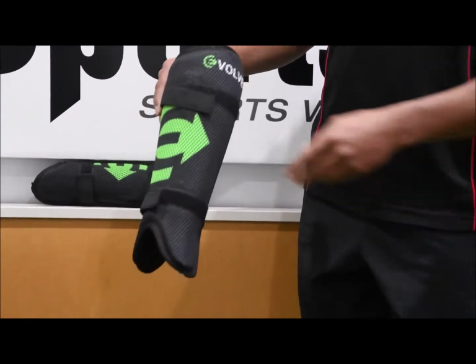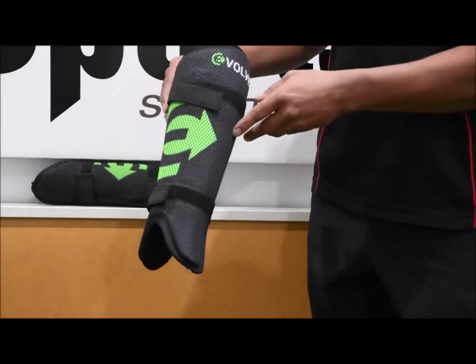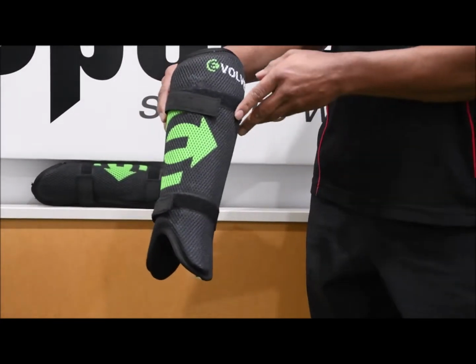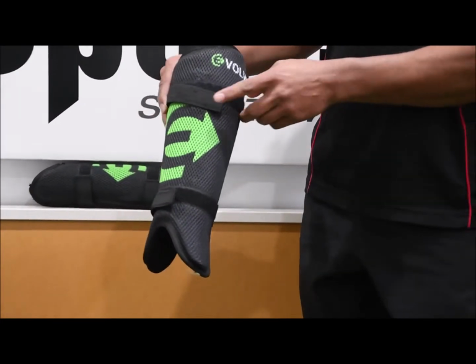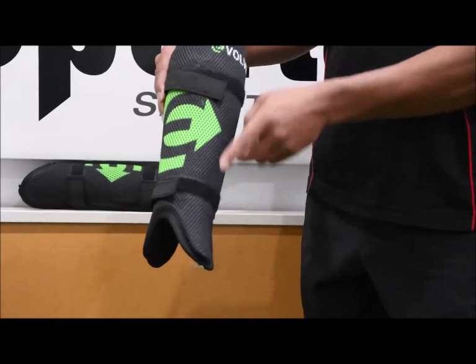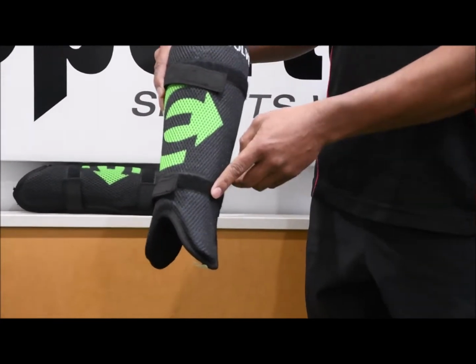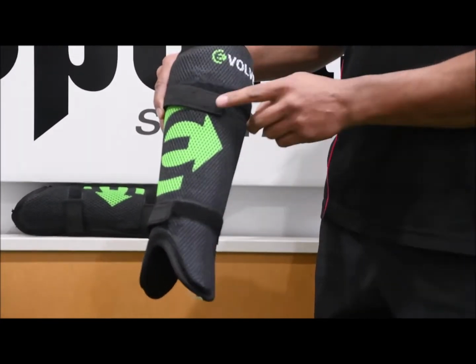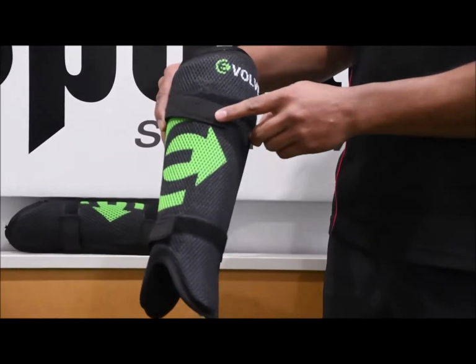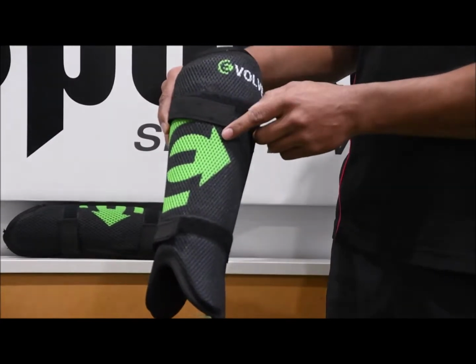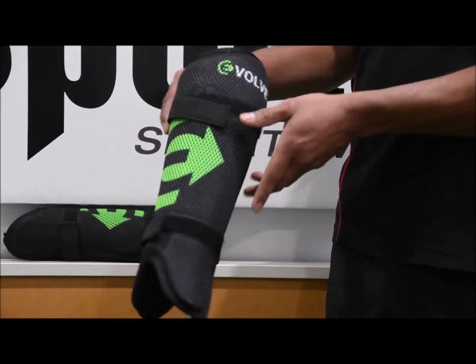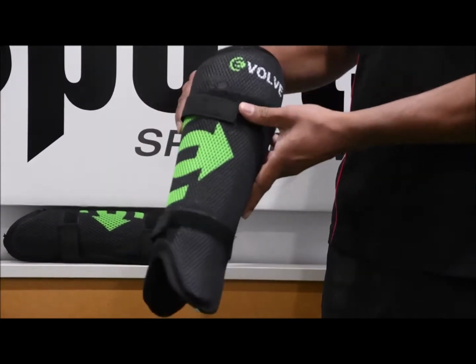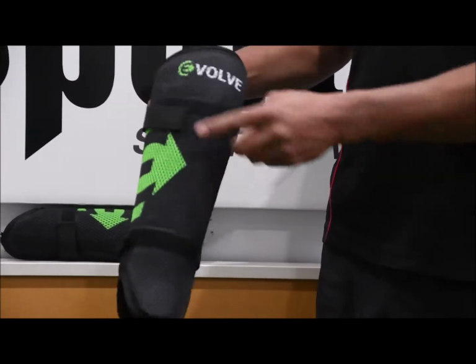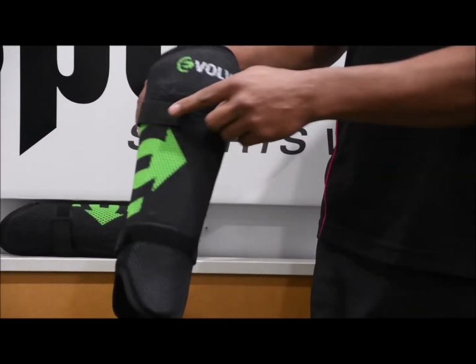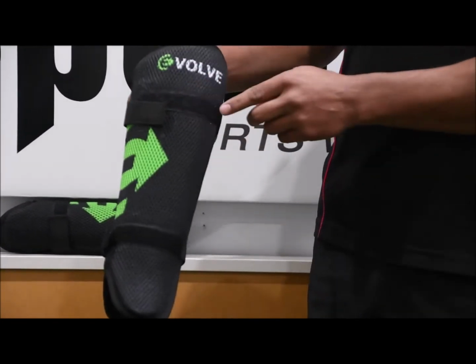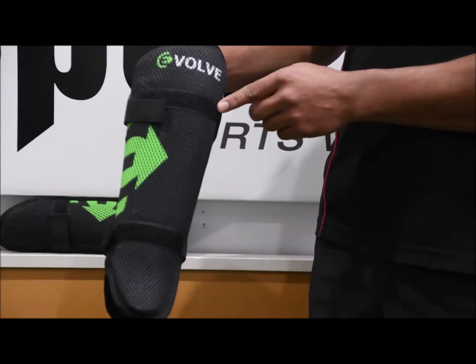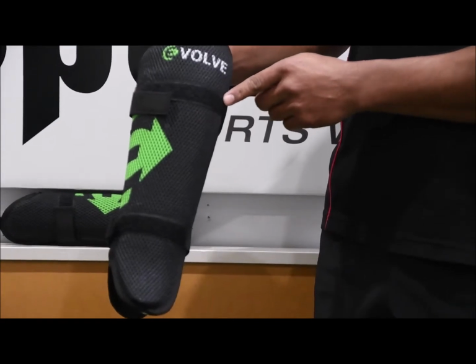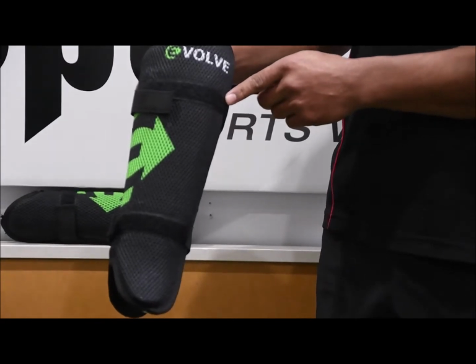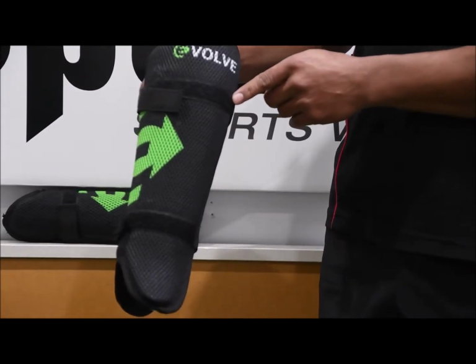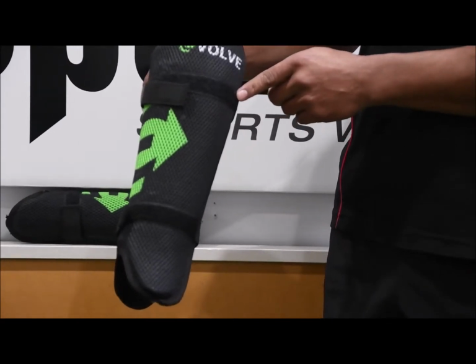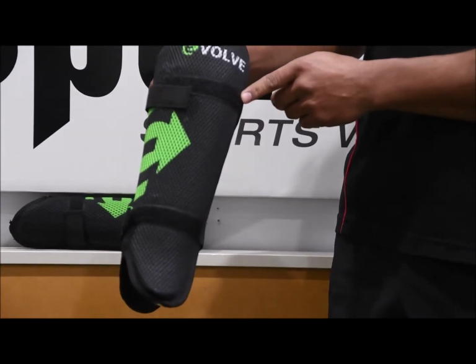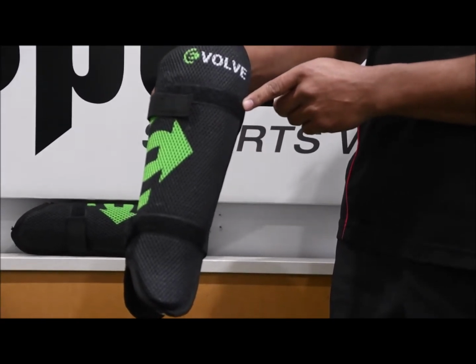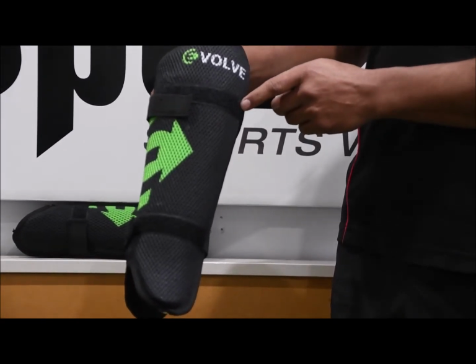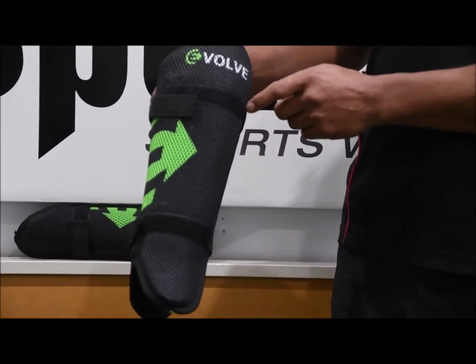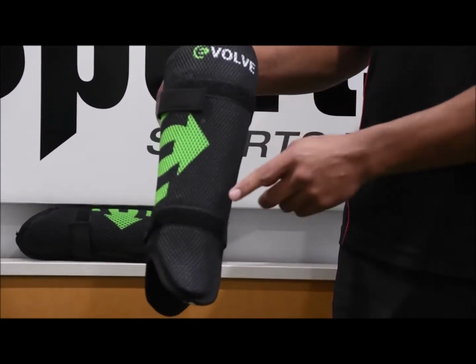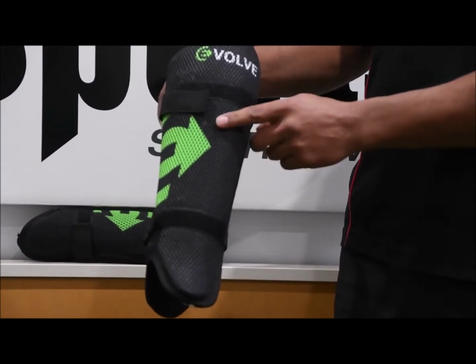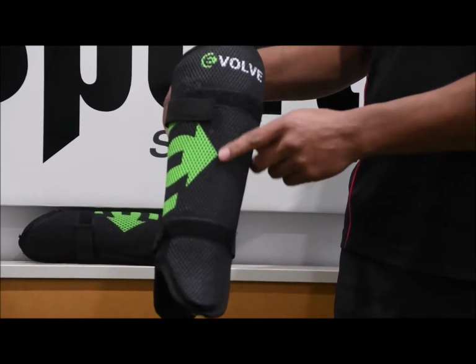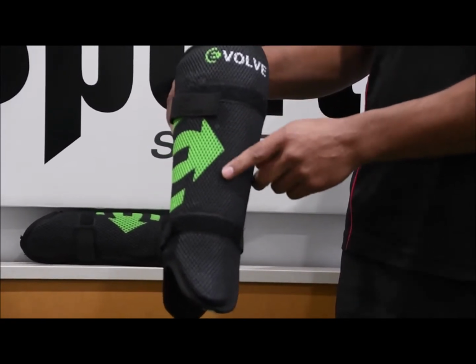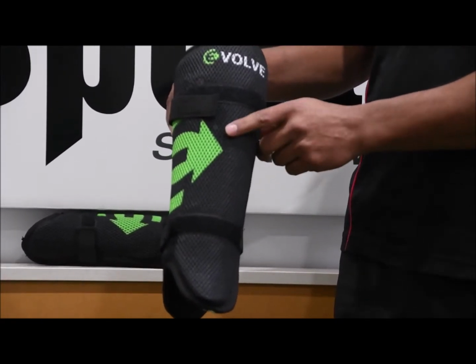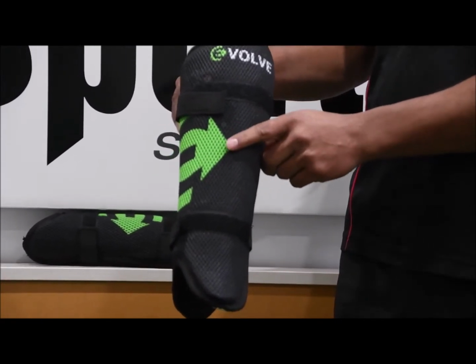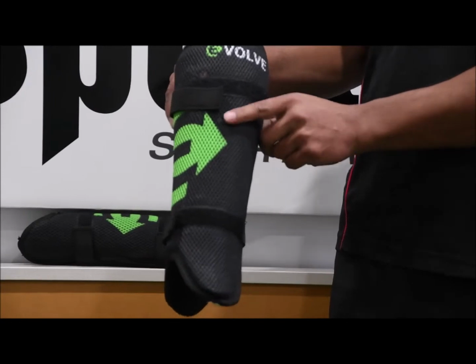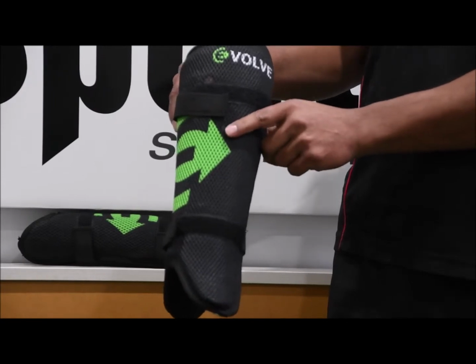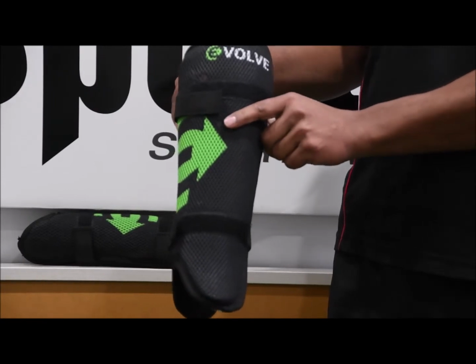In terms of the shimpad itself, you've got two nice straps there, which are quite wide. It also comes across all the way here, so you can get some nice fitting there as well. You've got the mesh as well to stop it from slipping down with your sock.